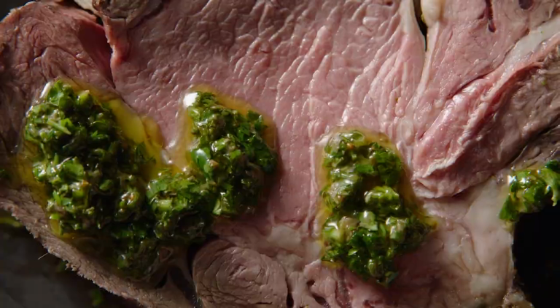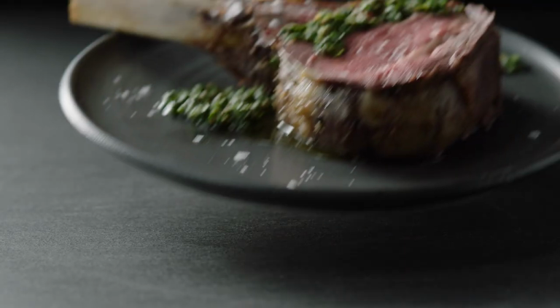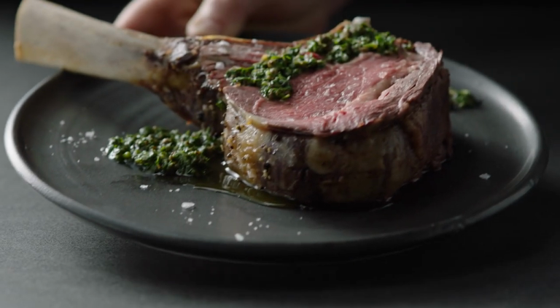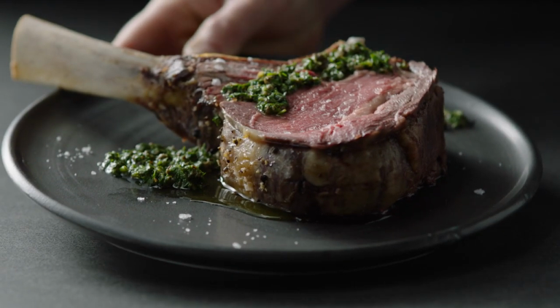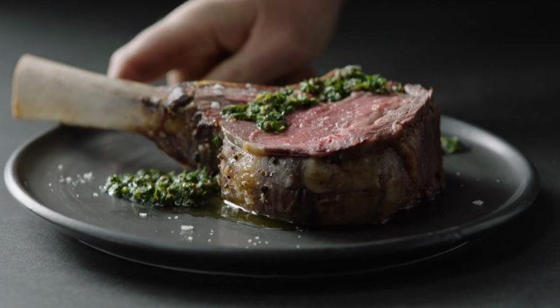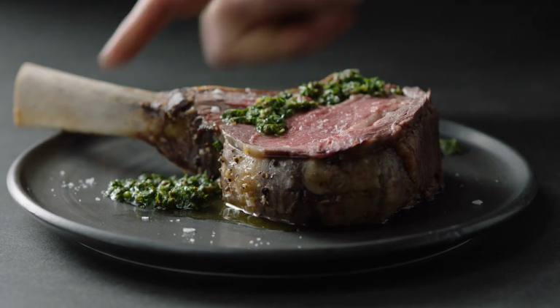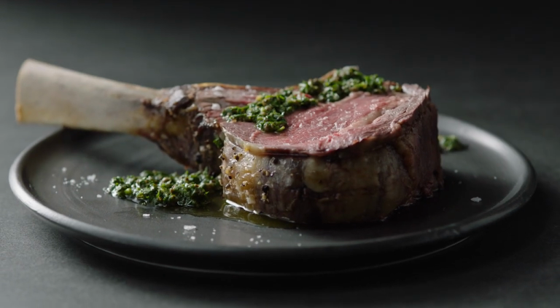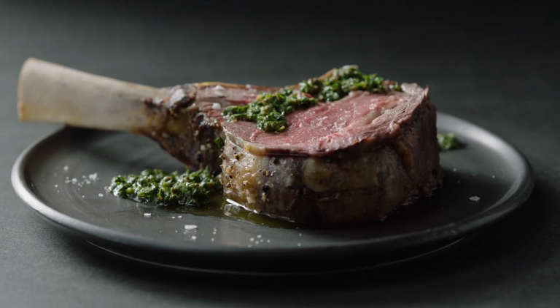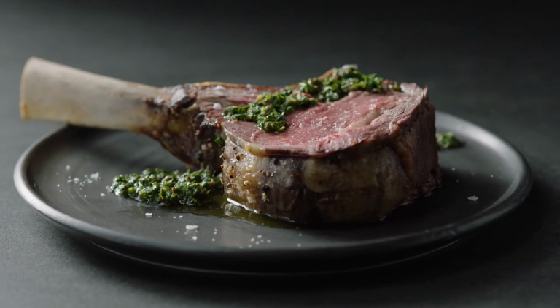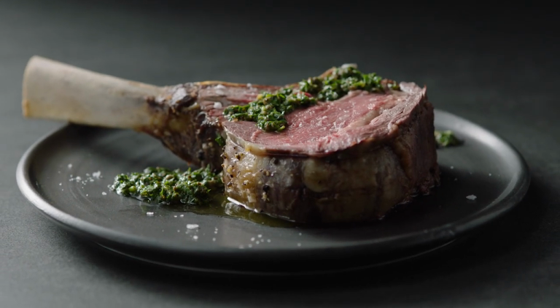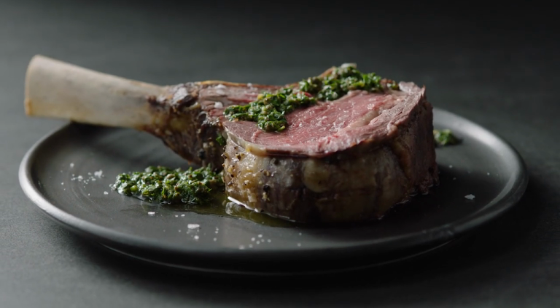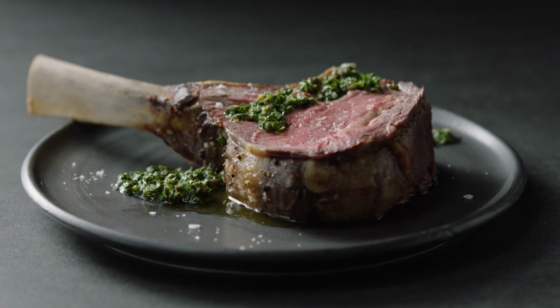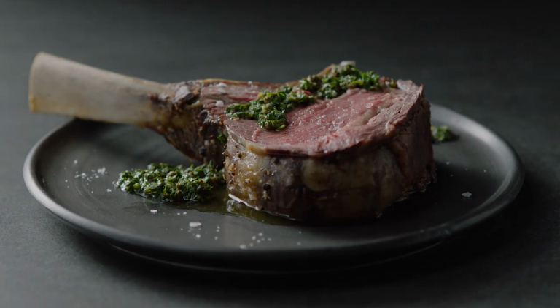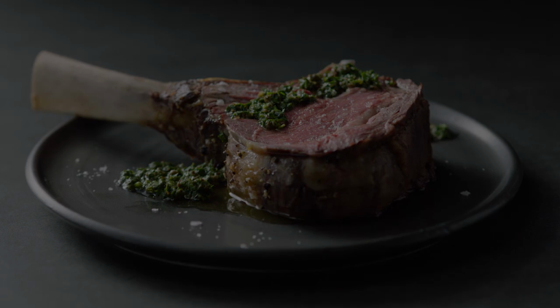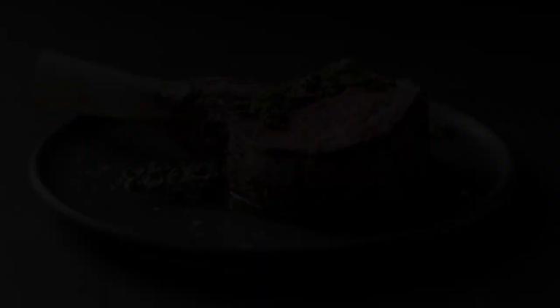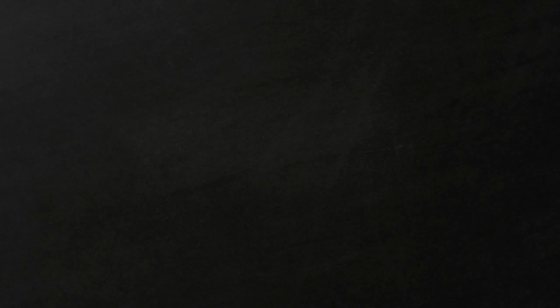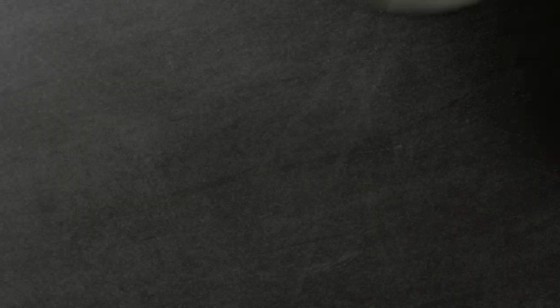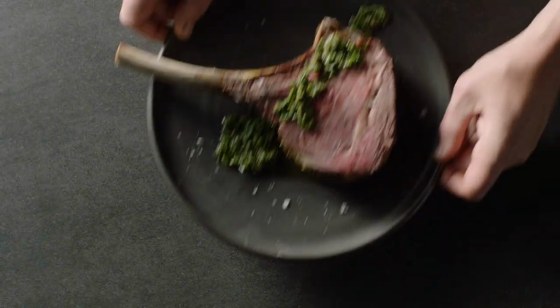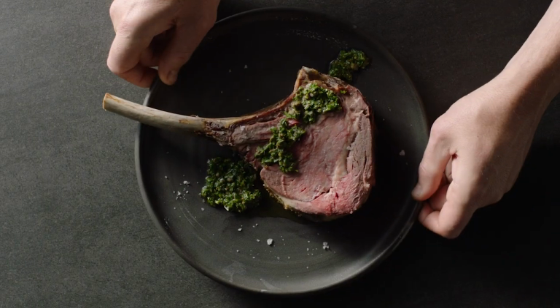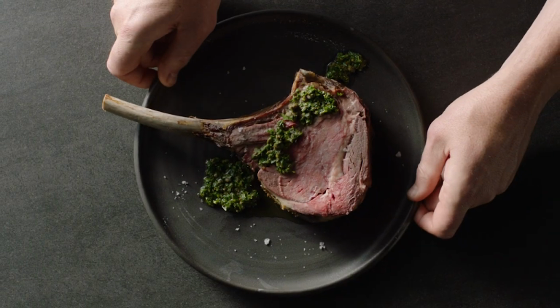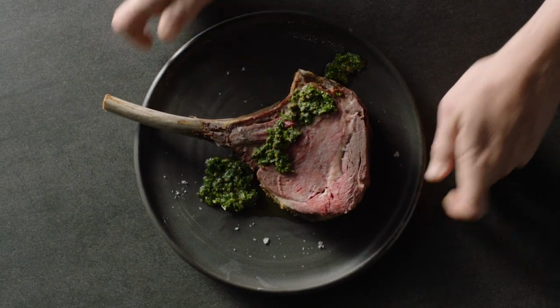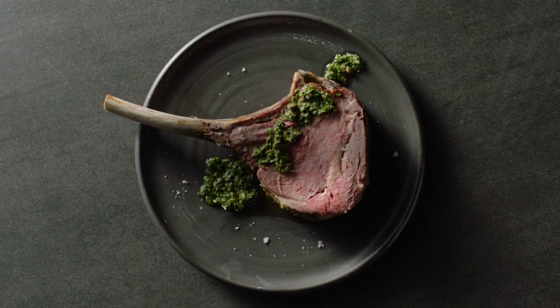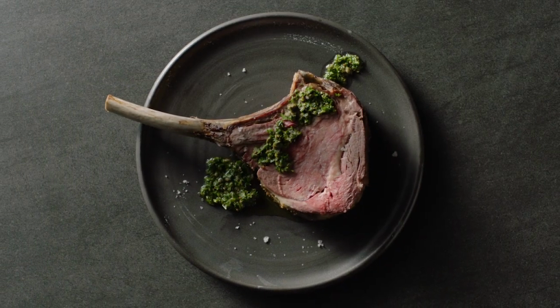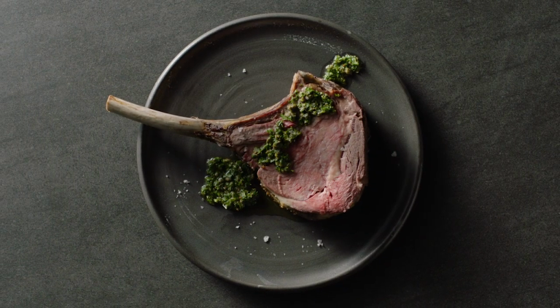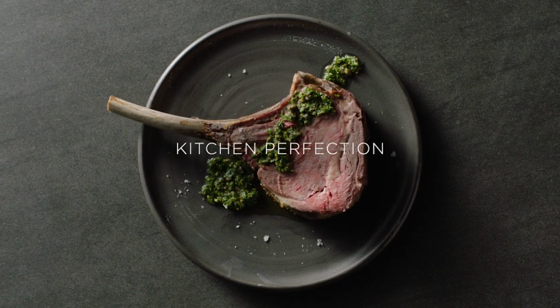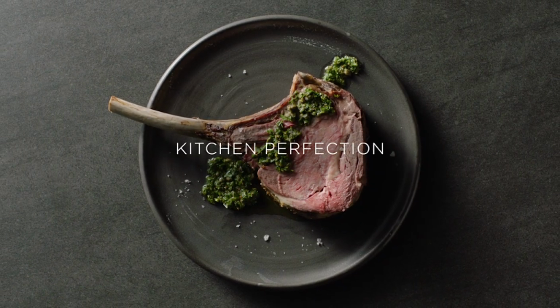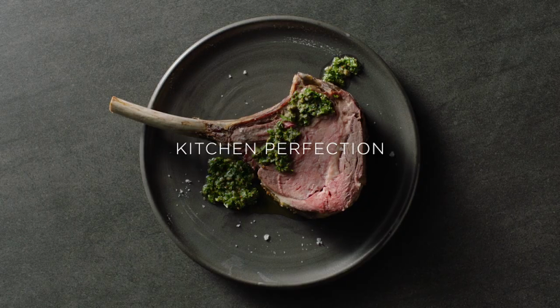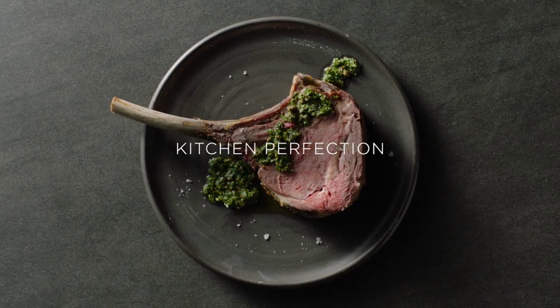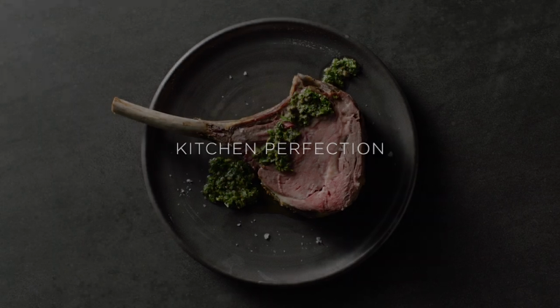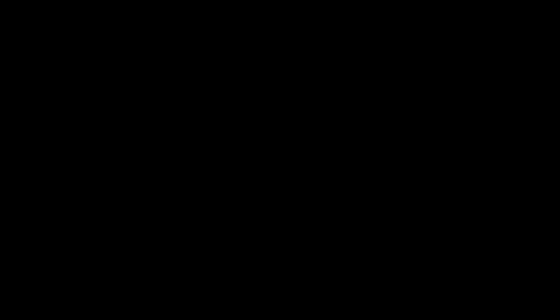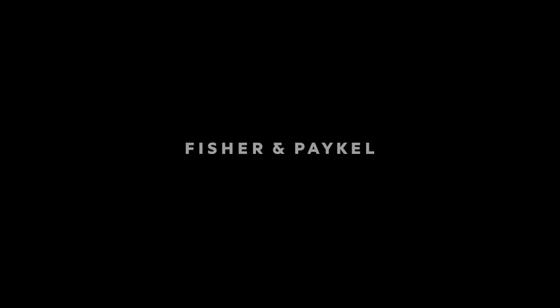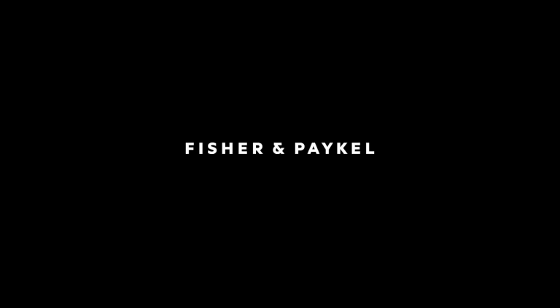Whether you've been cooking all your life or just starting out, we've mastered temperature so you can create perfect results. Kitchen Perfection. Fisher & Paykel.